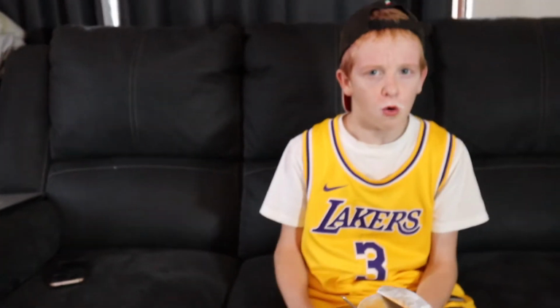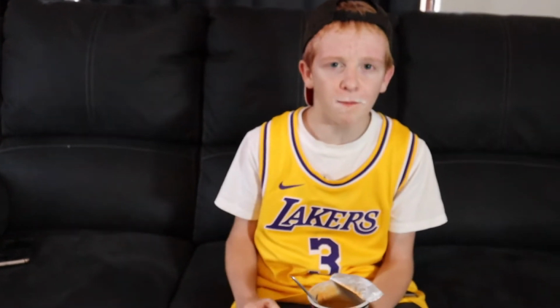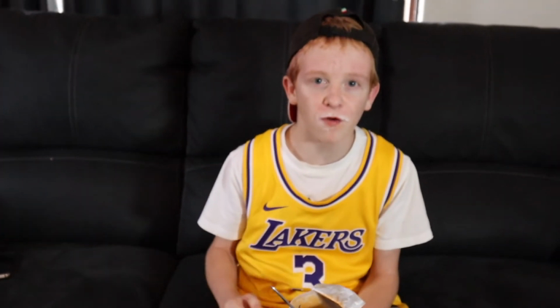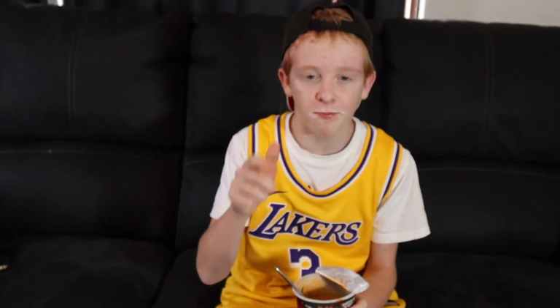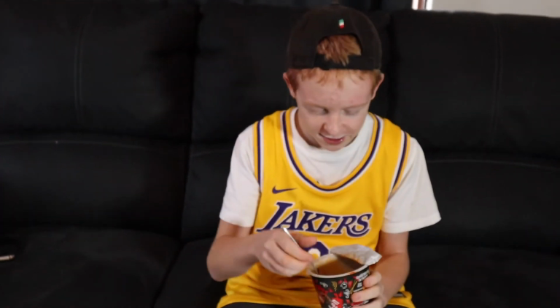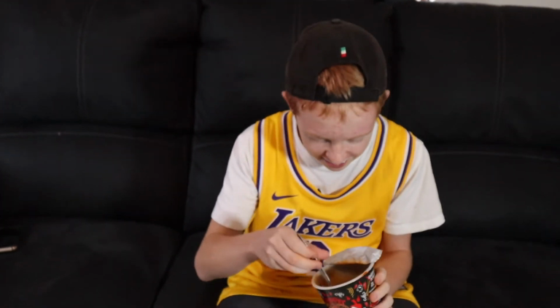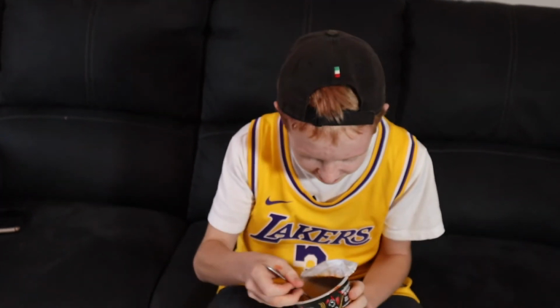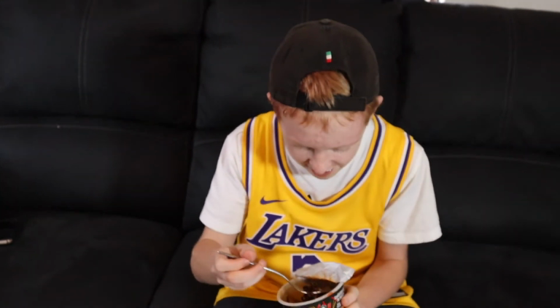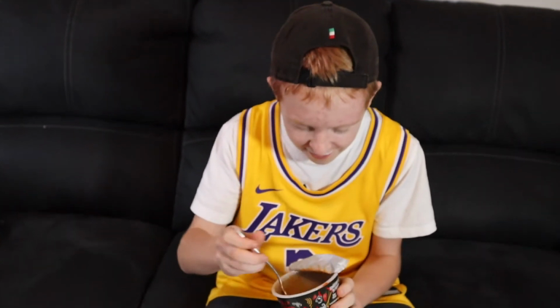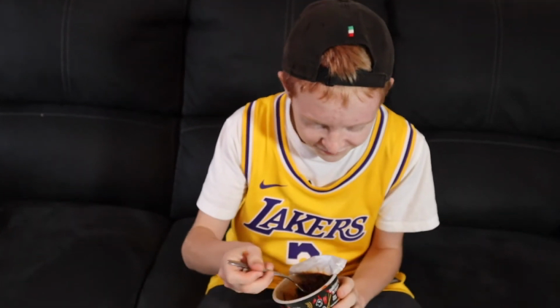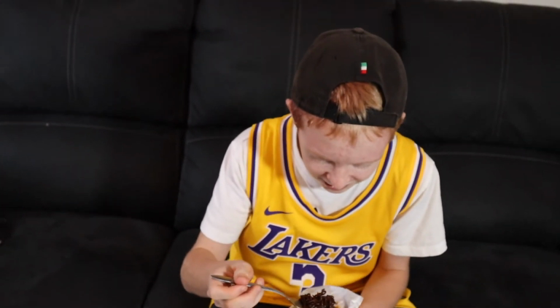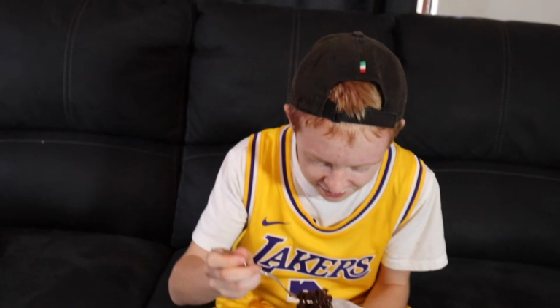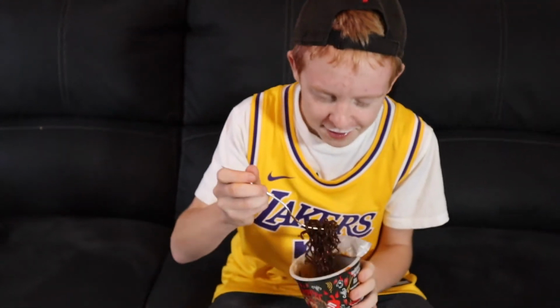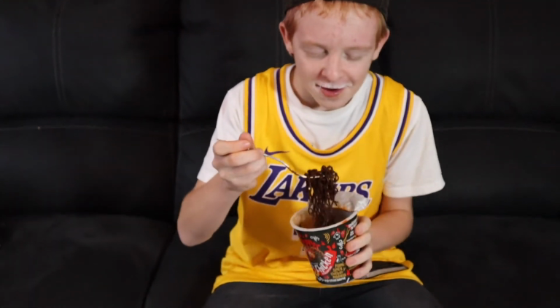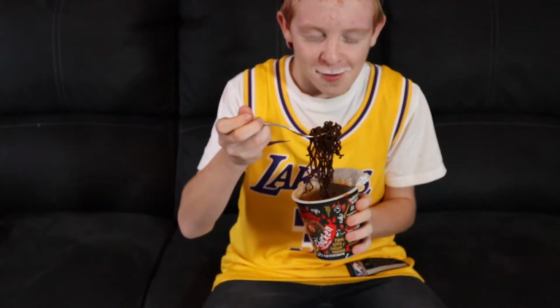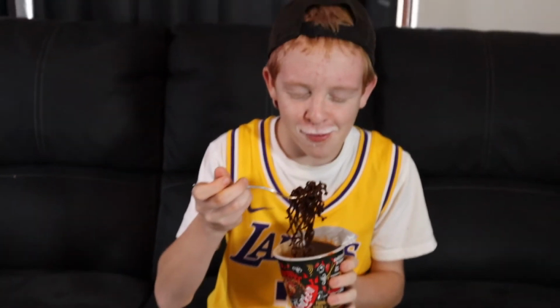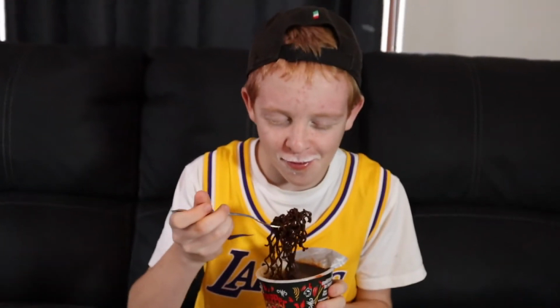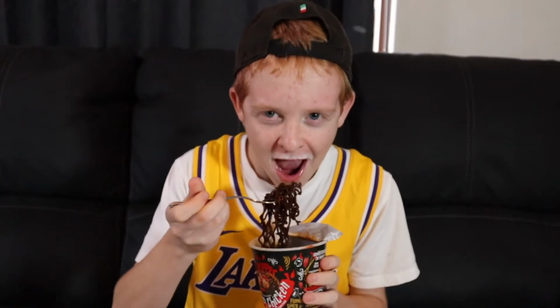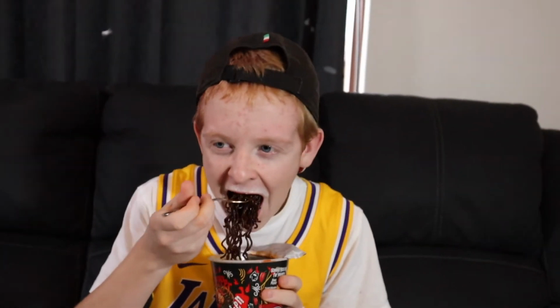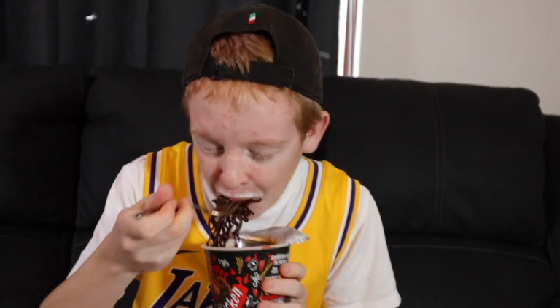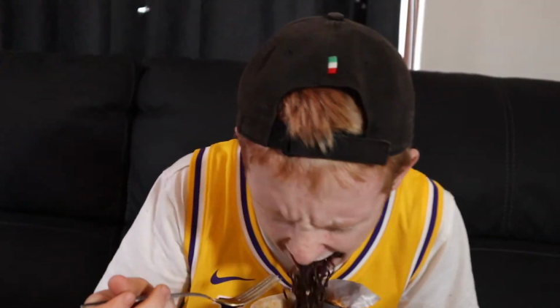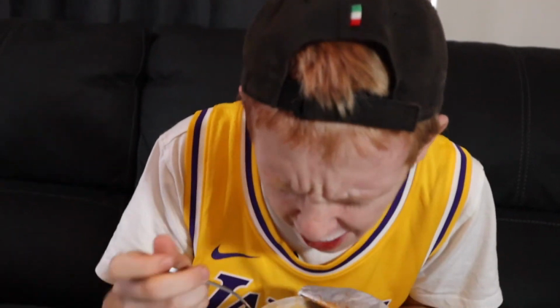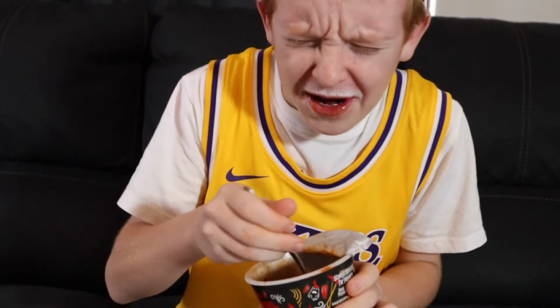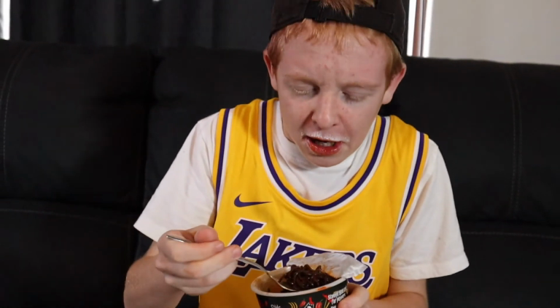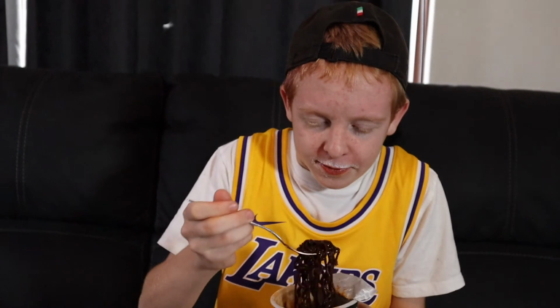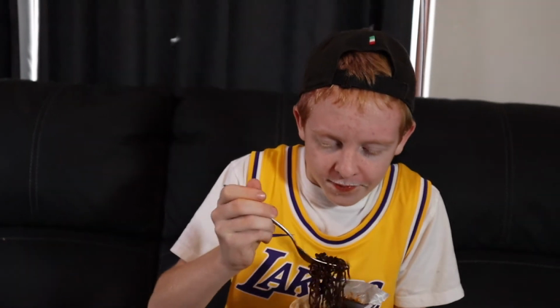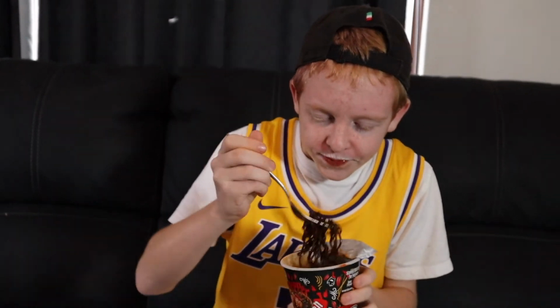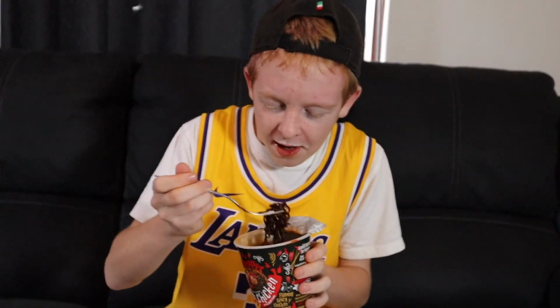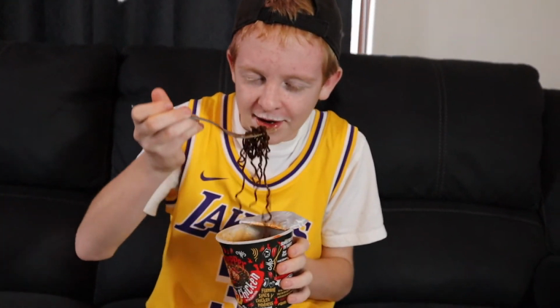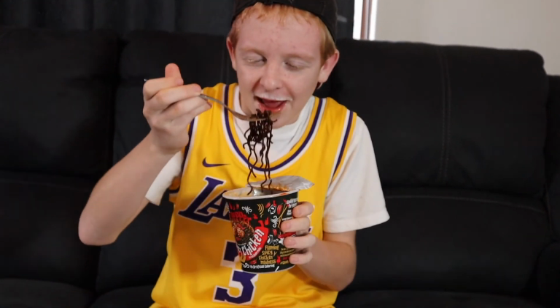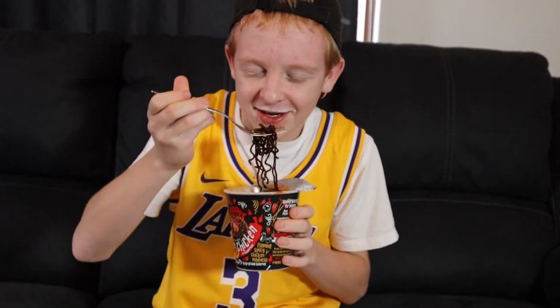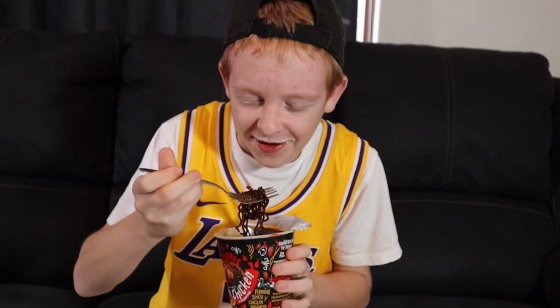One more for you, budge! Oh no, I can't! It's not that much.